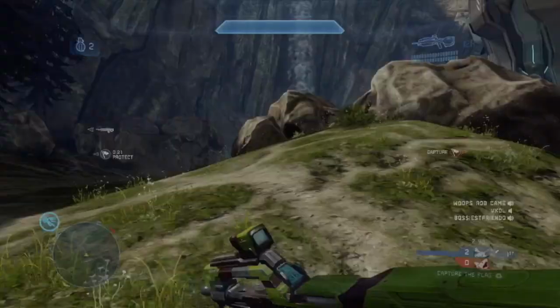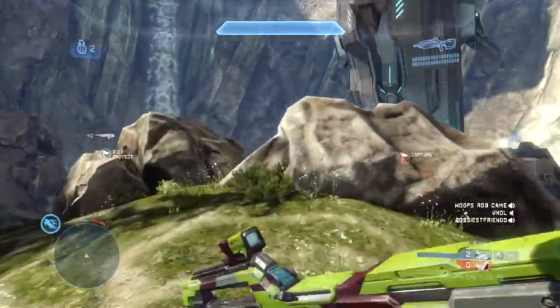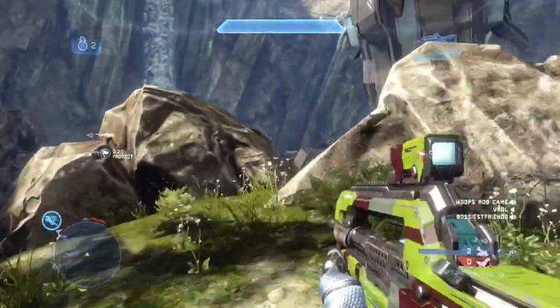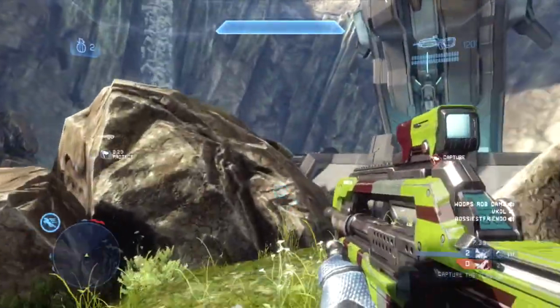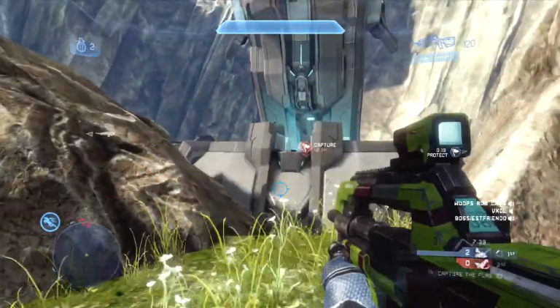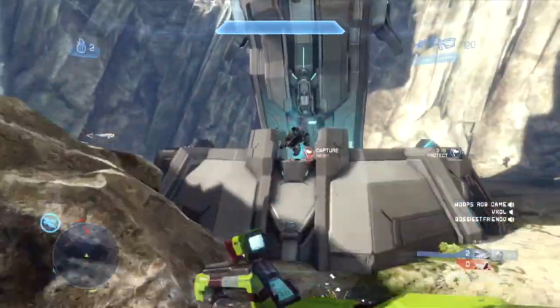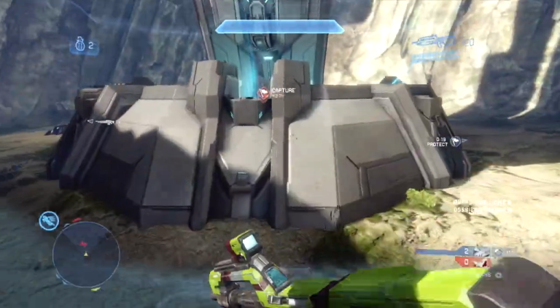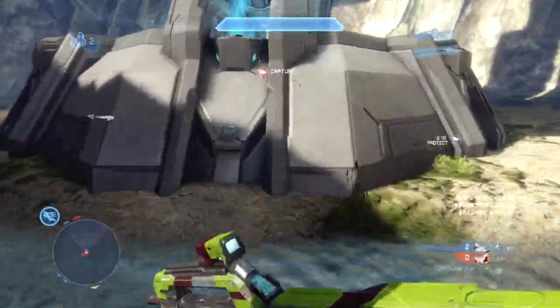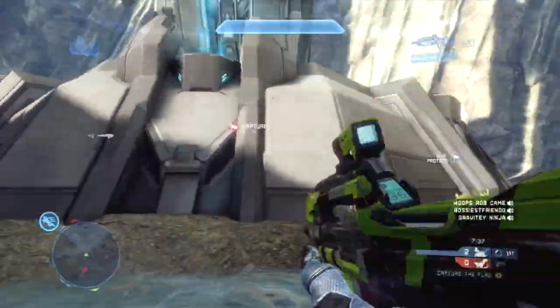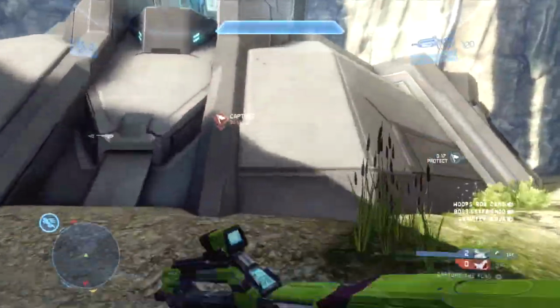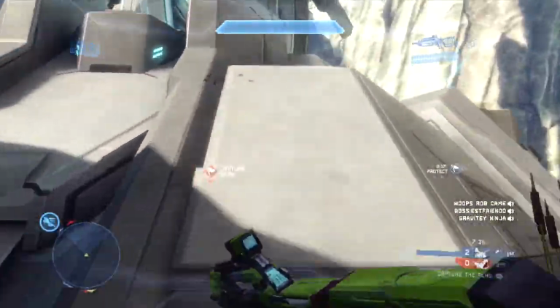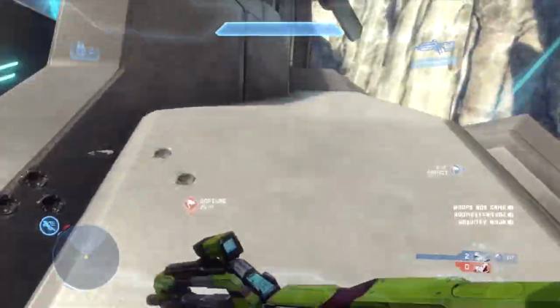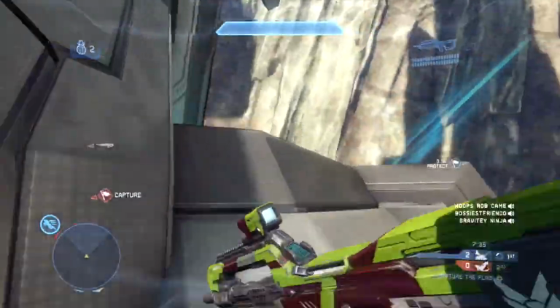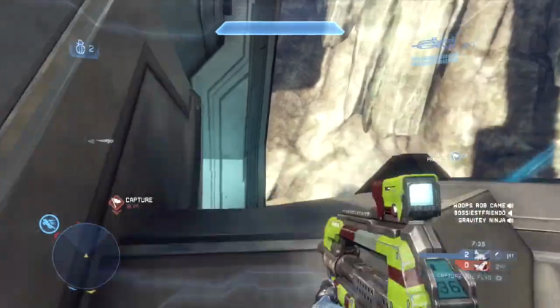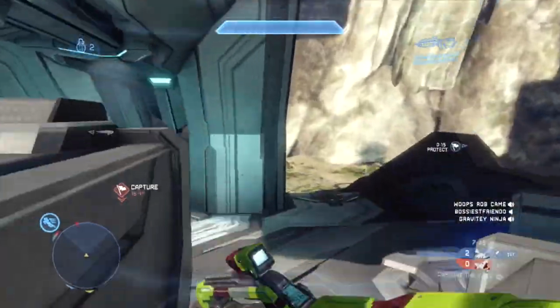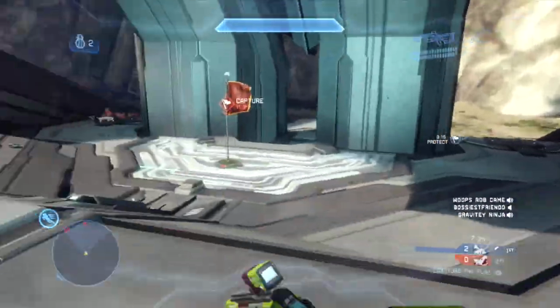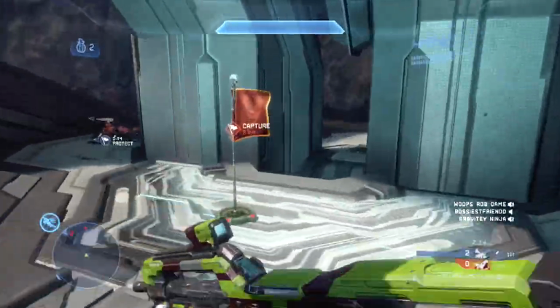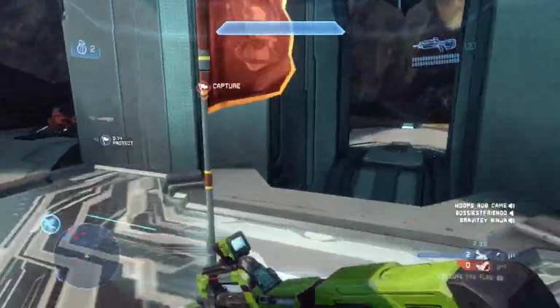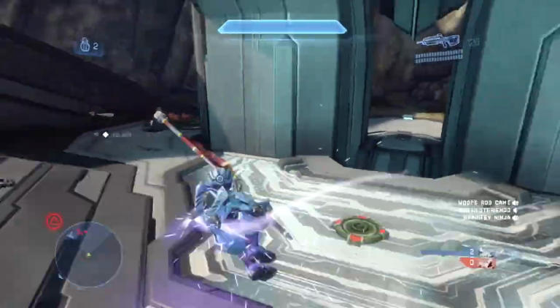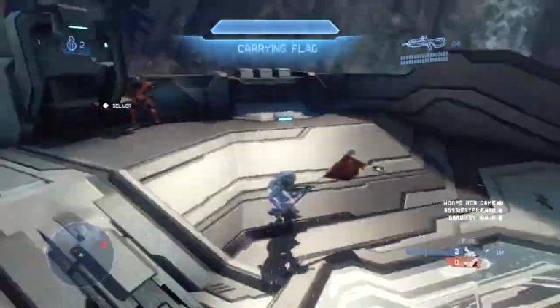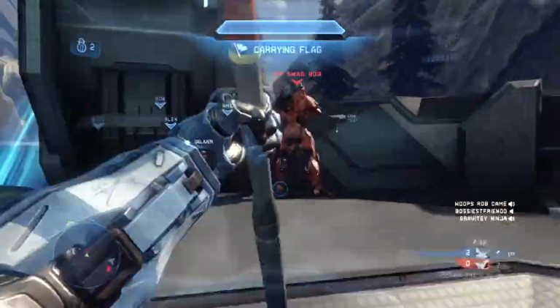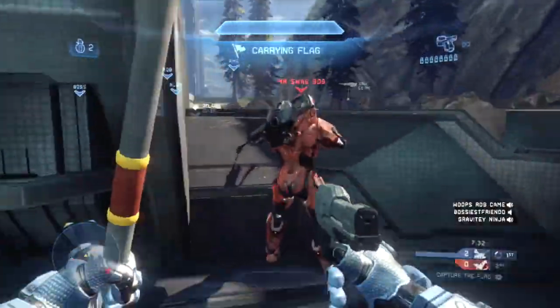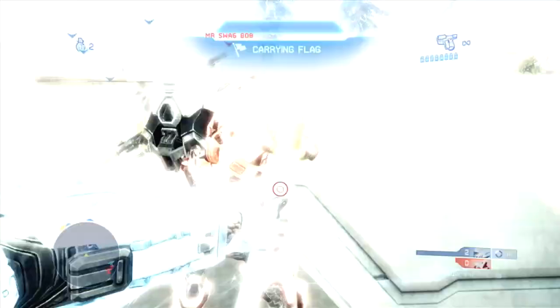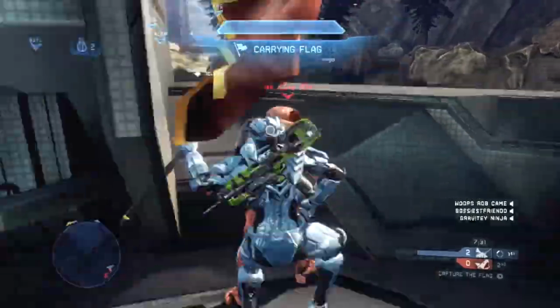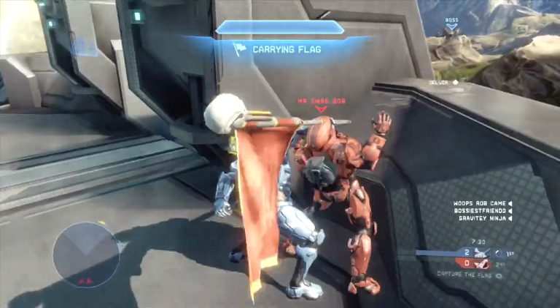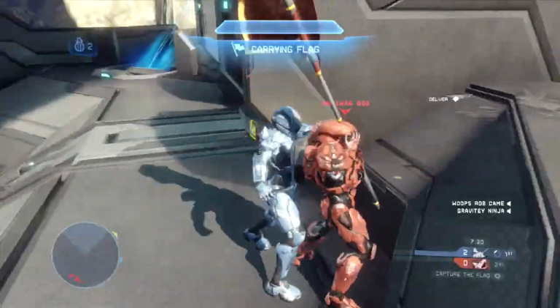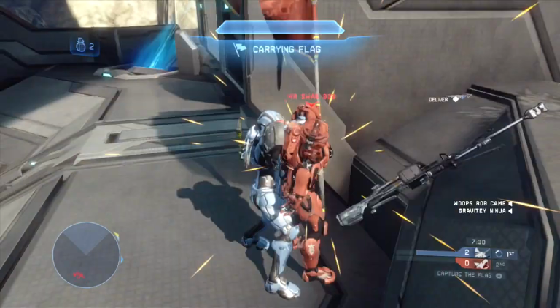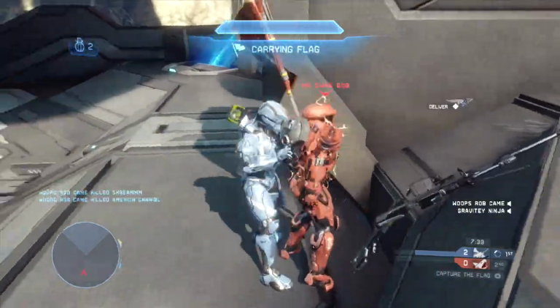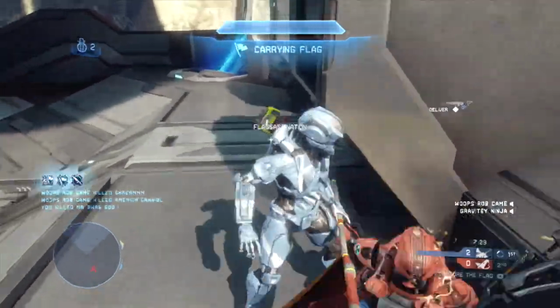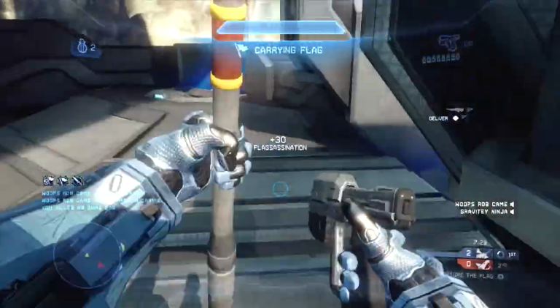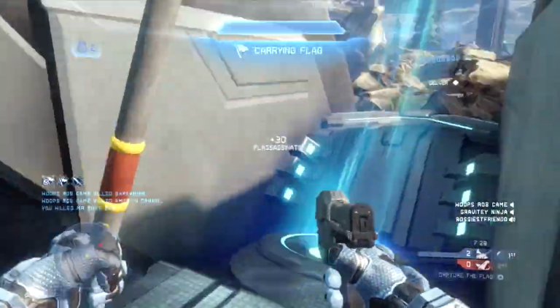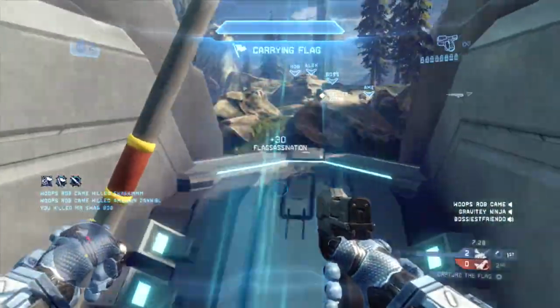This is the last example here, jumping into the front of the enemy base — this is the jump you should always use on Ragnarok rather than going to the bottom enemy base. I get a flag assassination on this guy just sitting here sniping, which I thought was pretty cool. I lift out of the base, turn around, and get a kill with my pistol.